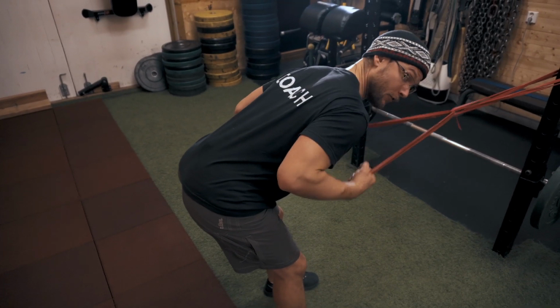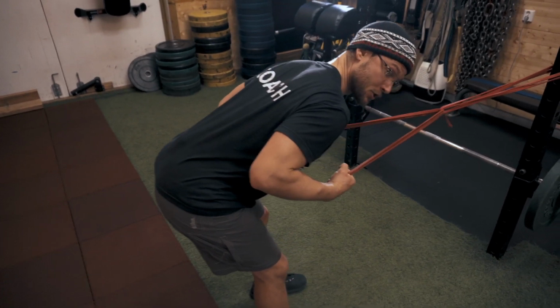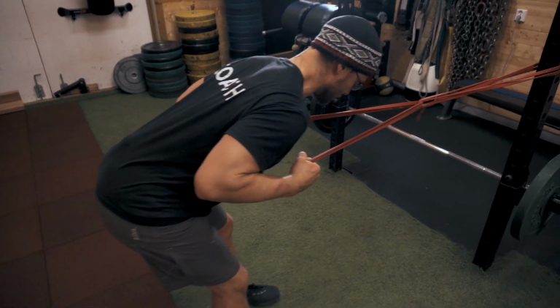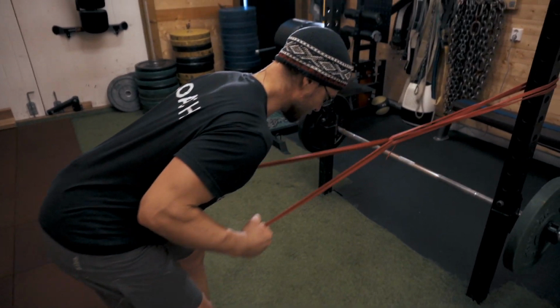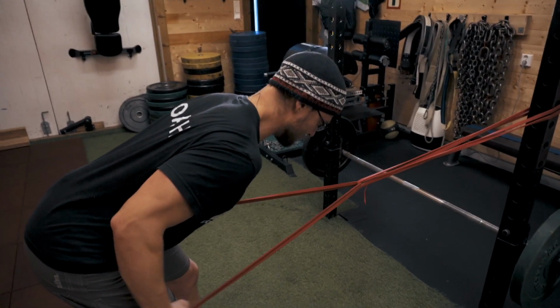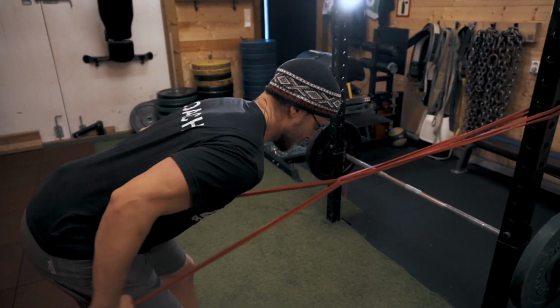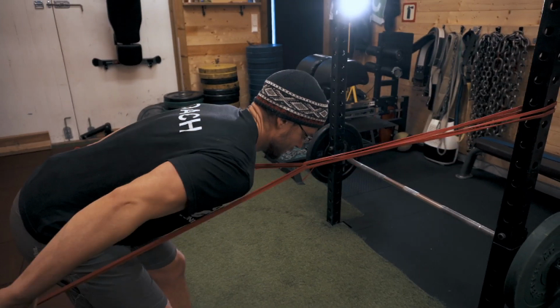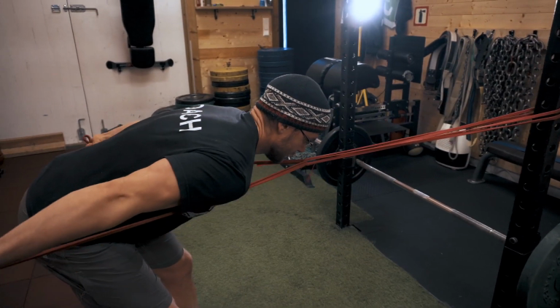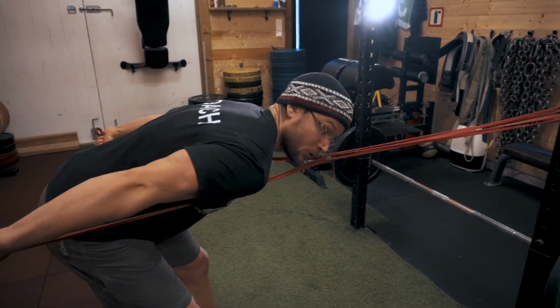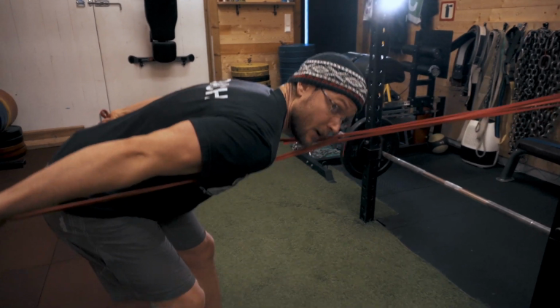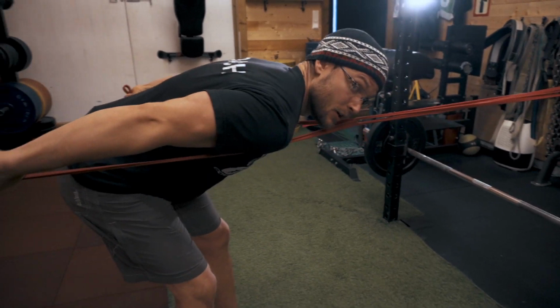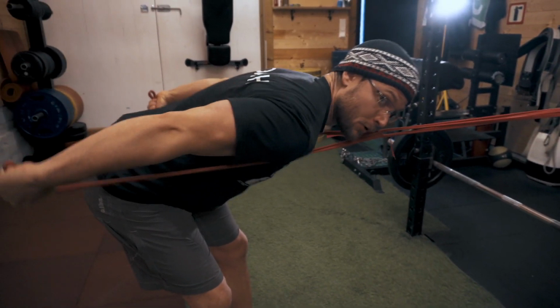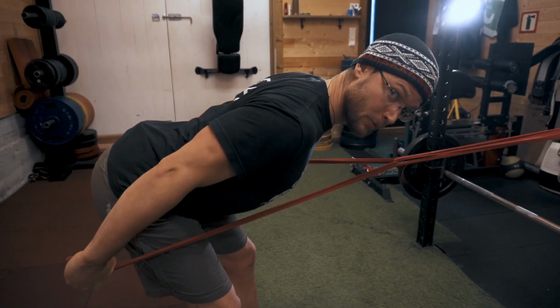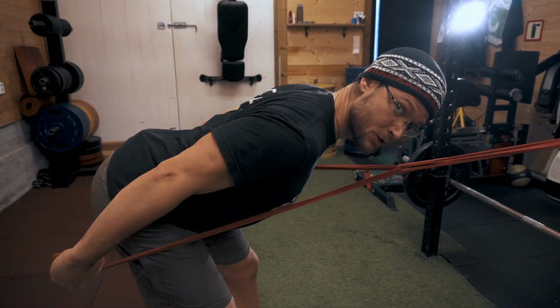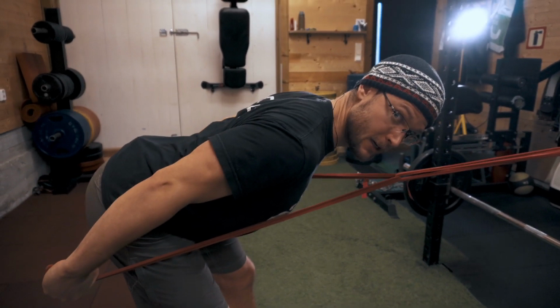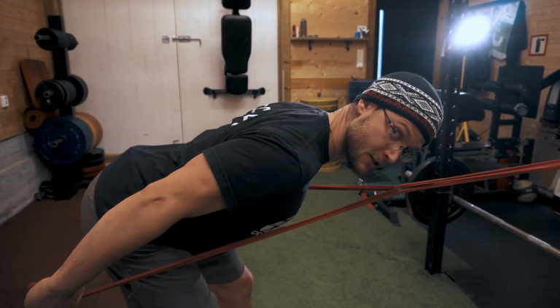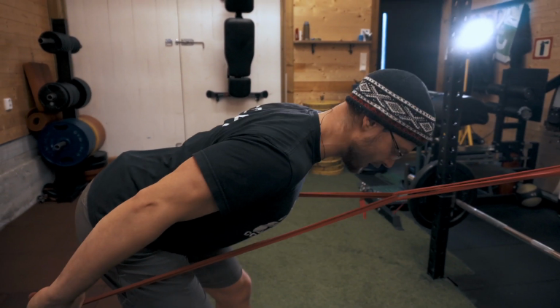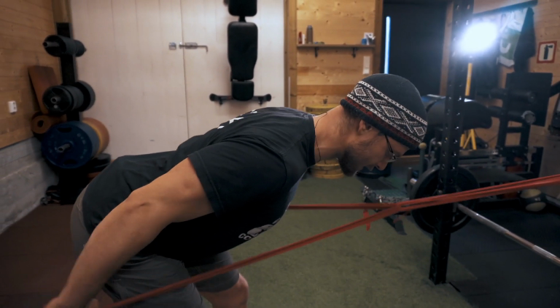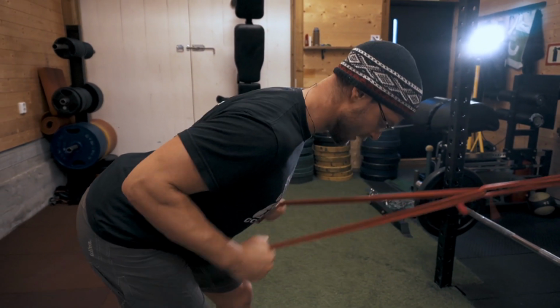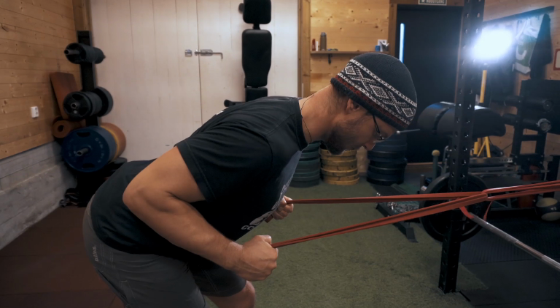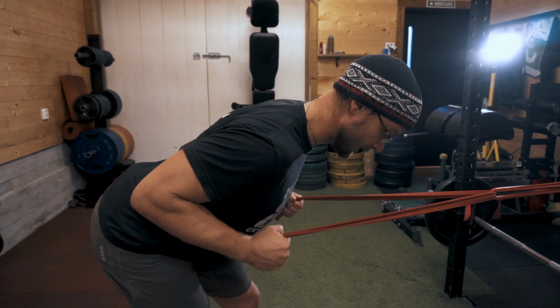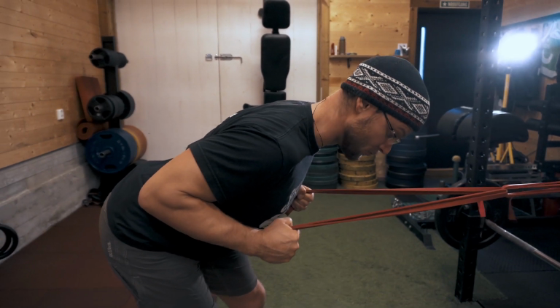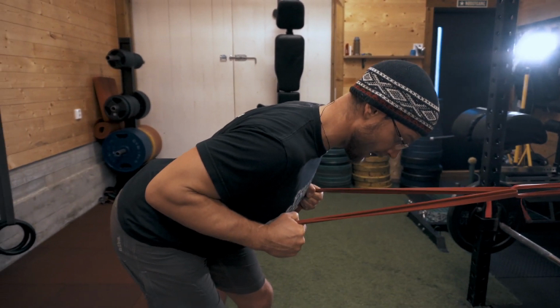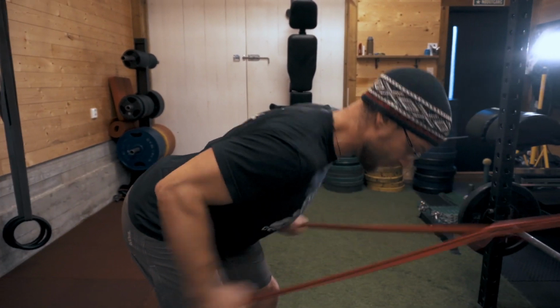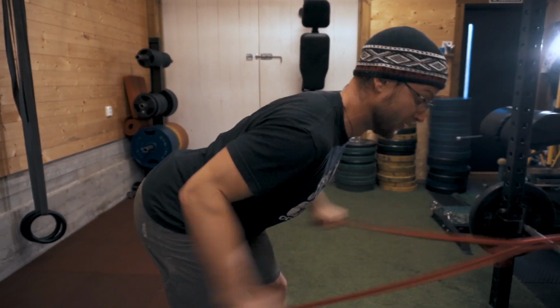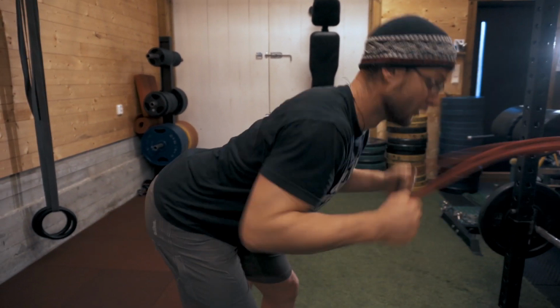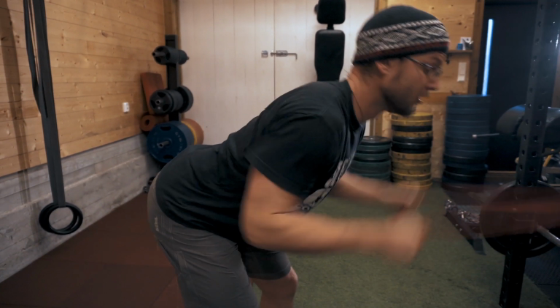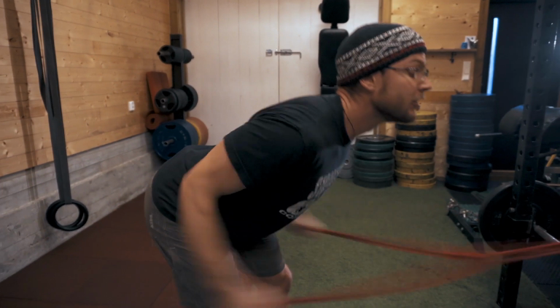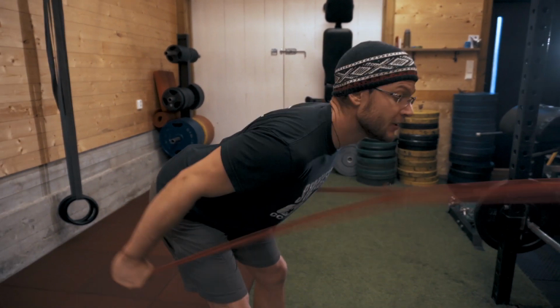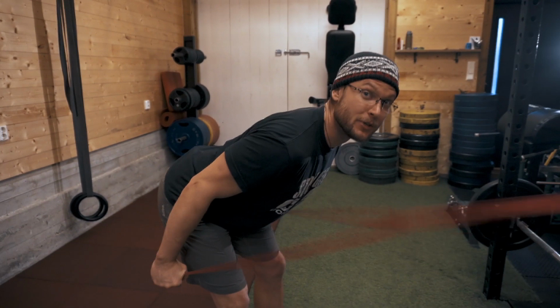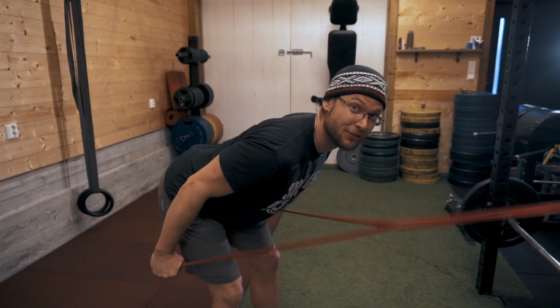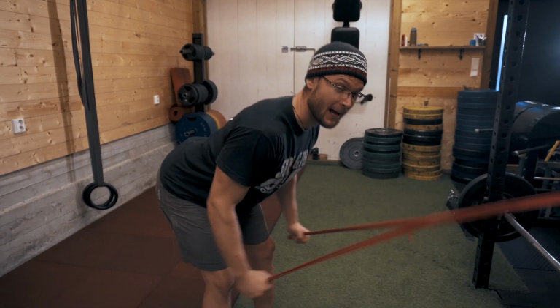Avoid rounding with the shoulders. Sometimes as people get tired, they round their shoulders down. Just pull the shoulder blades towards your butt, squeeze the lats, come back, and do not end up doing weird stuff like that.